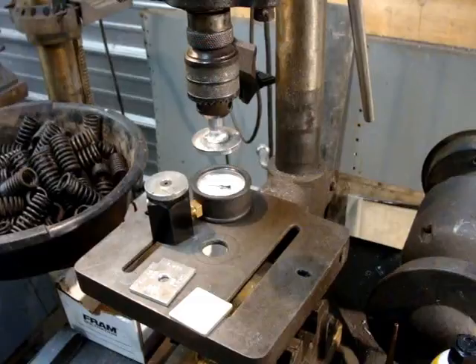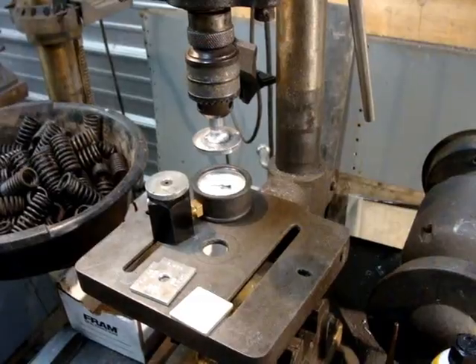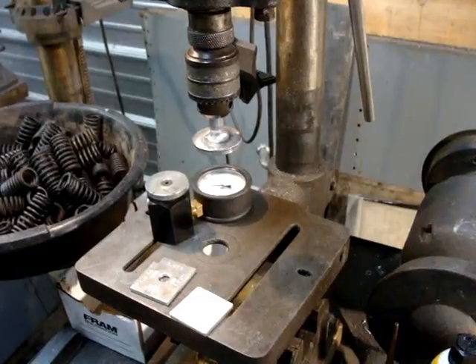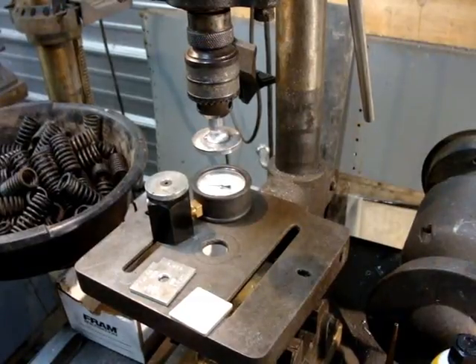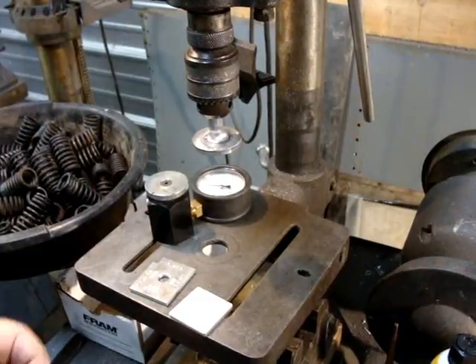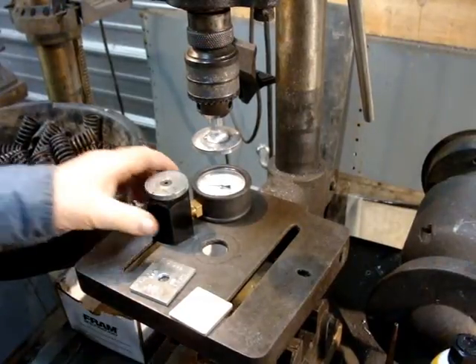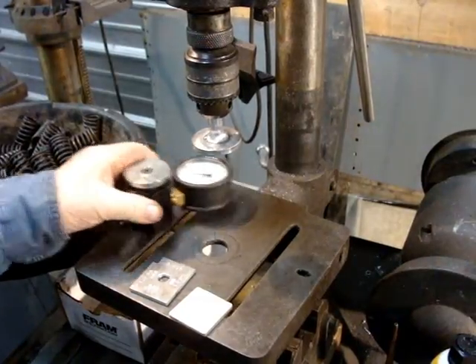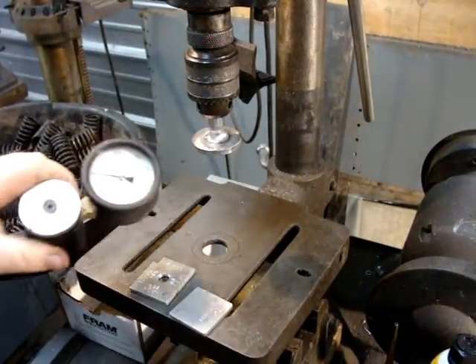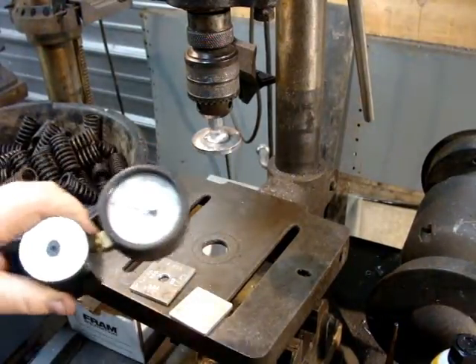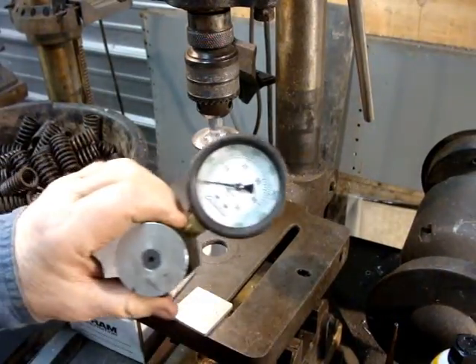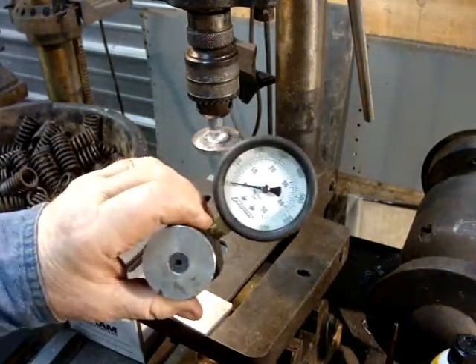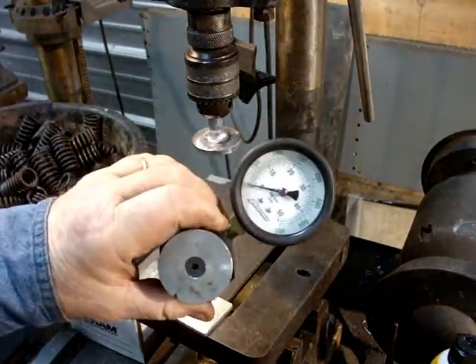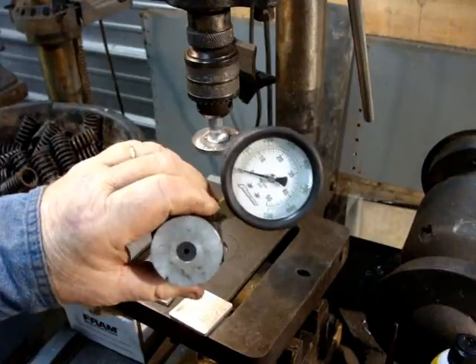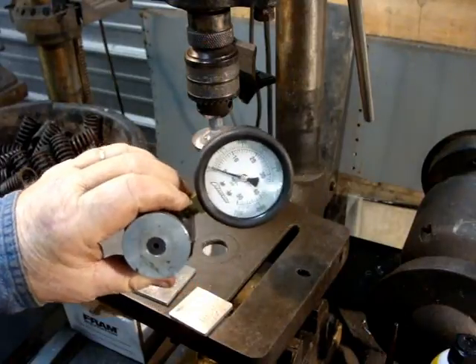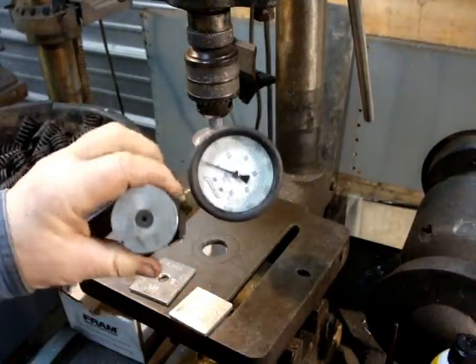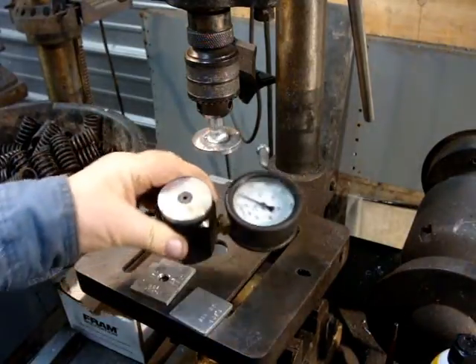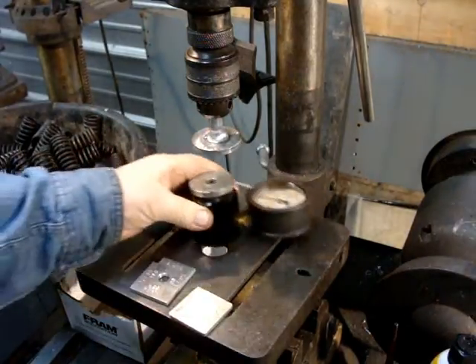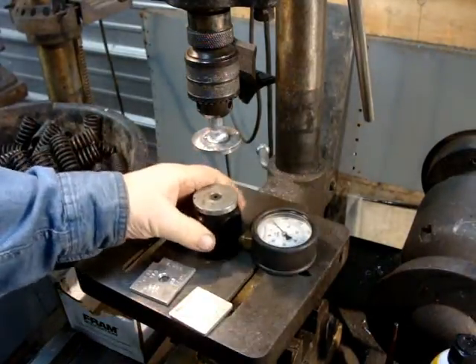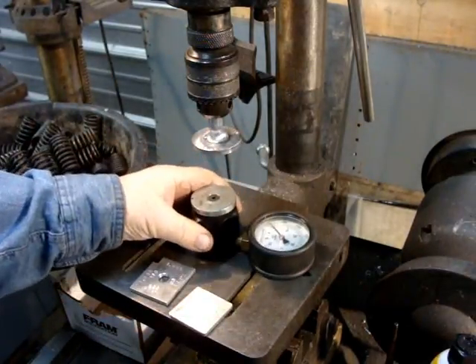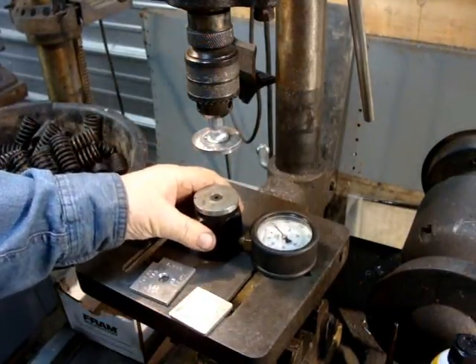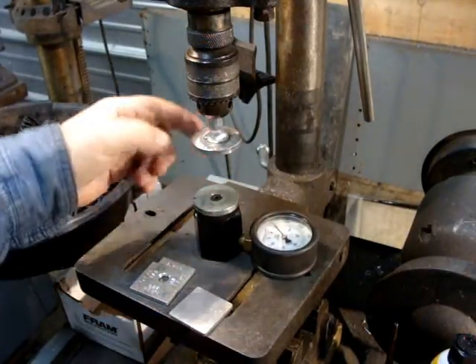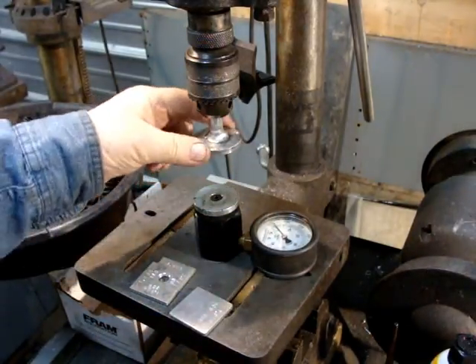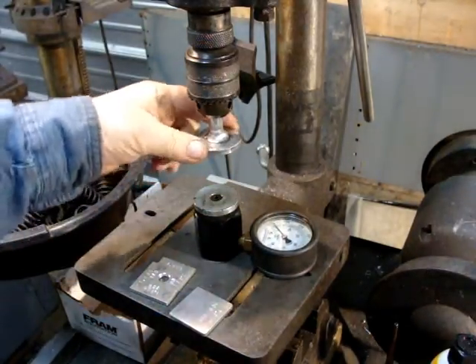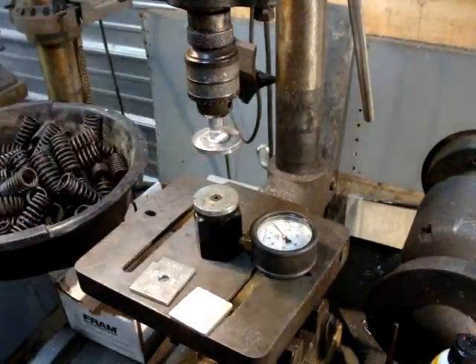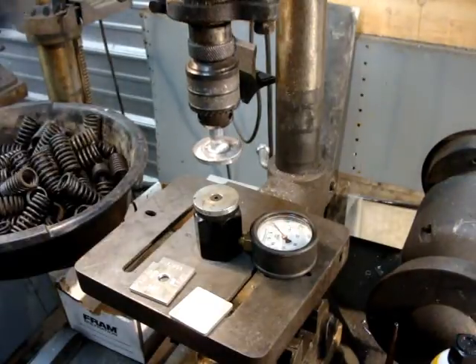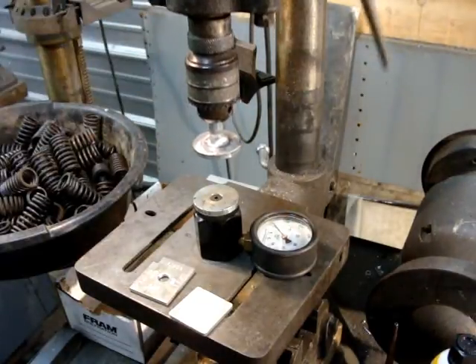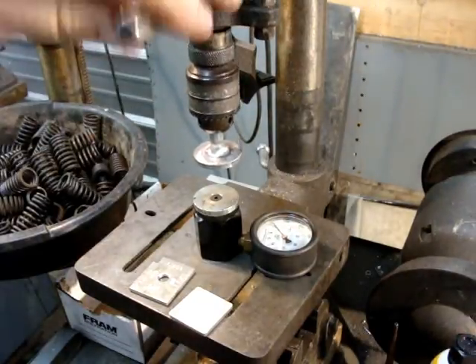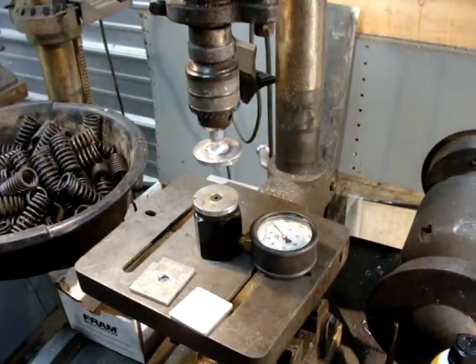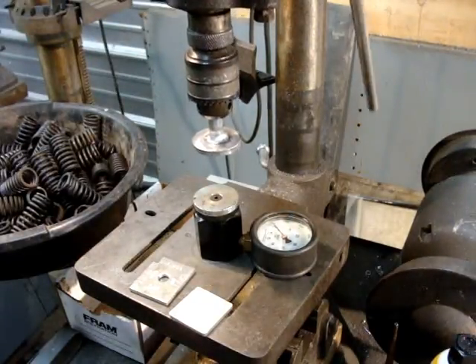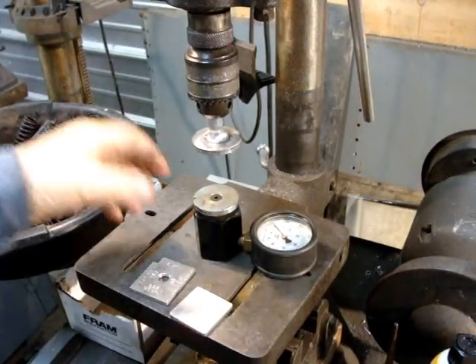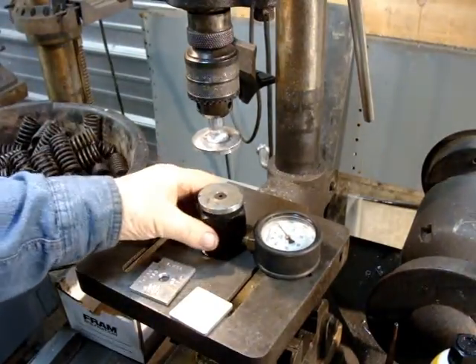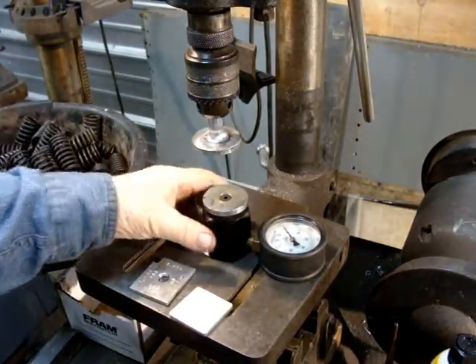Here's a quick and dirty little video about a tool that I just built. This is a hydraulic valve spring checker, and I built a little anvil for it that hooks up into the drill press to raise it and lower it.